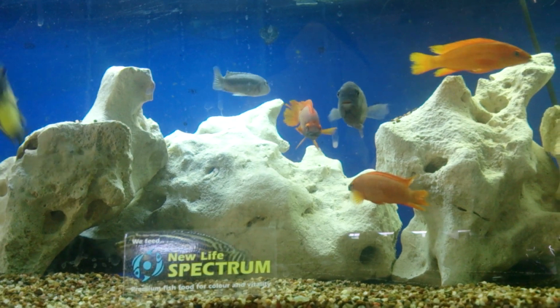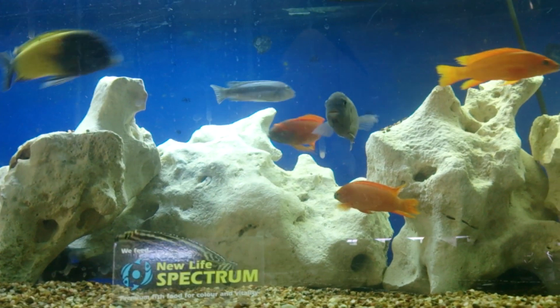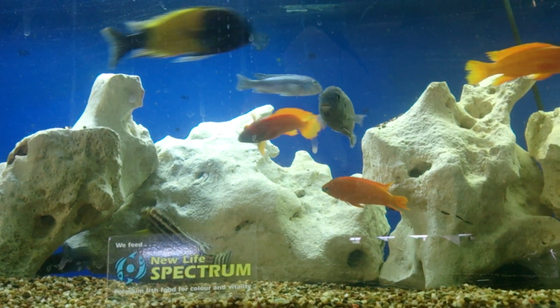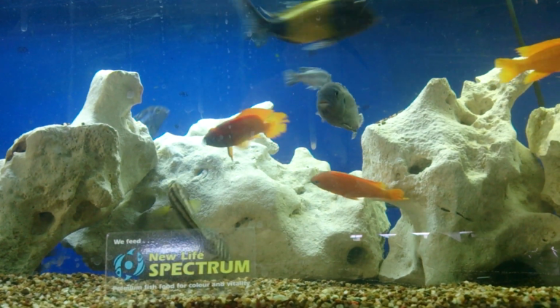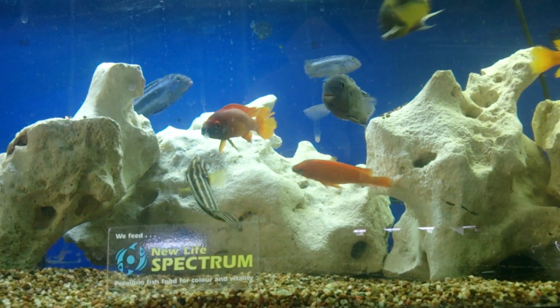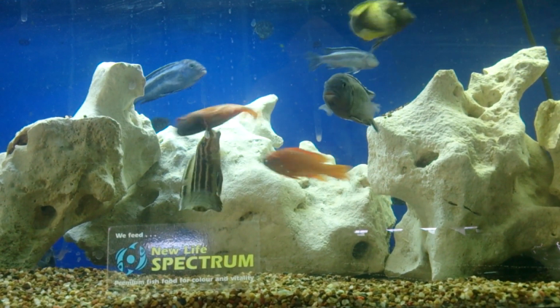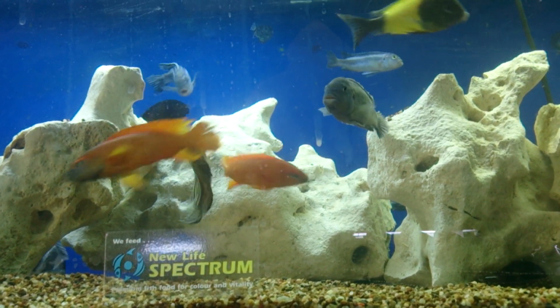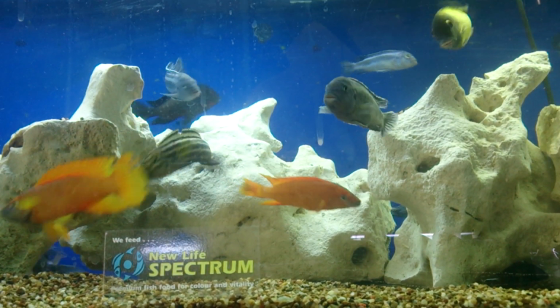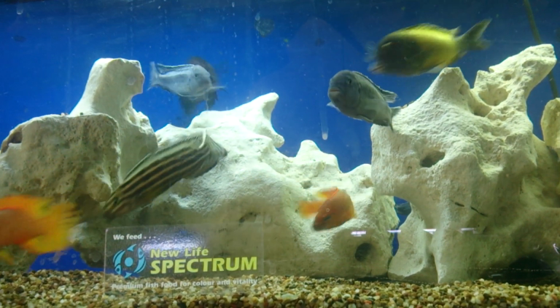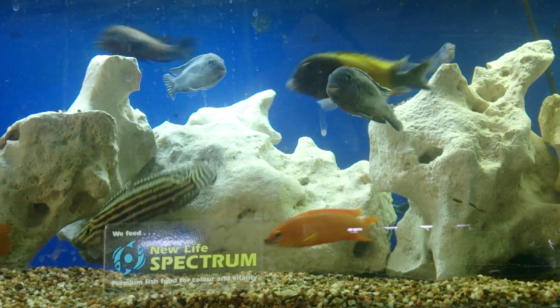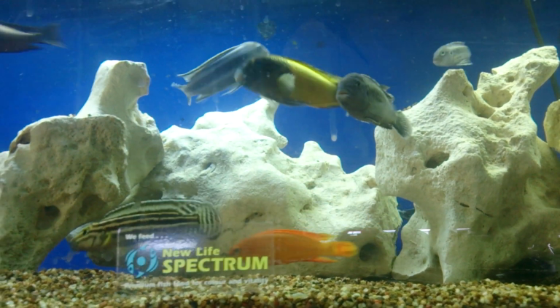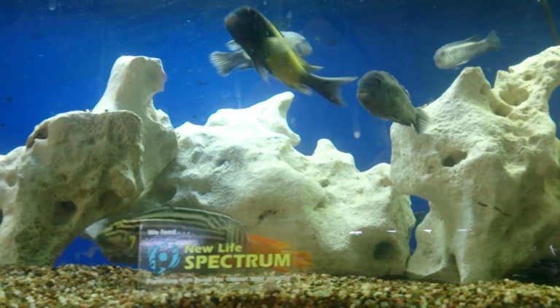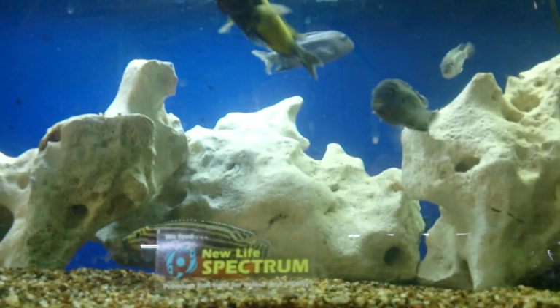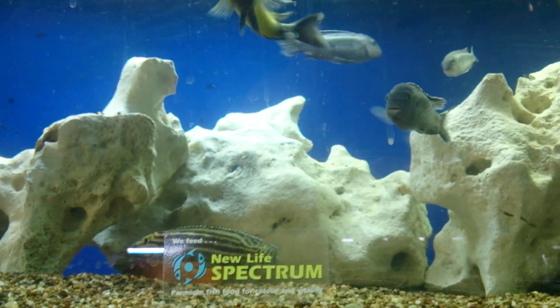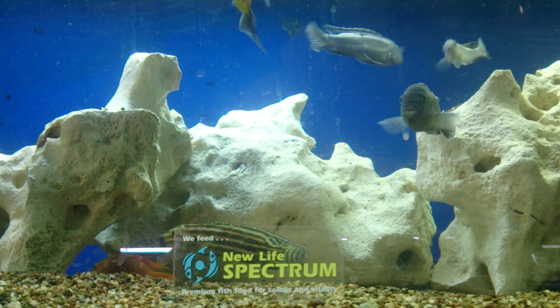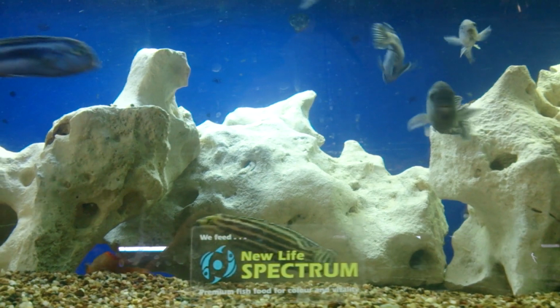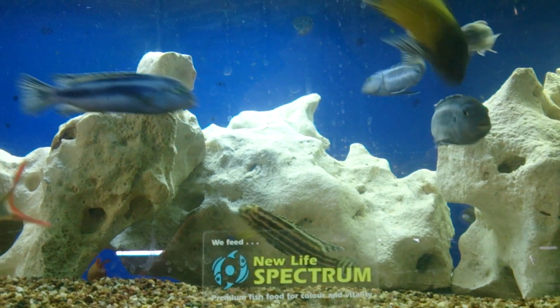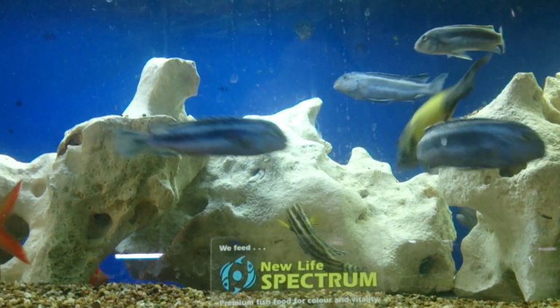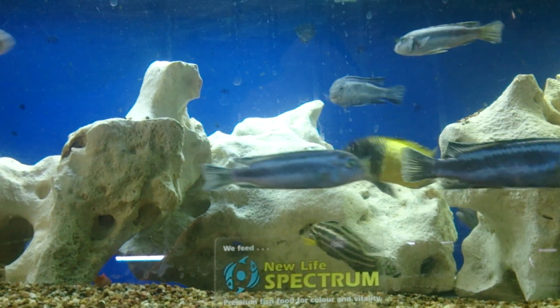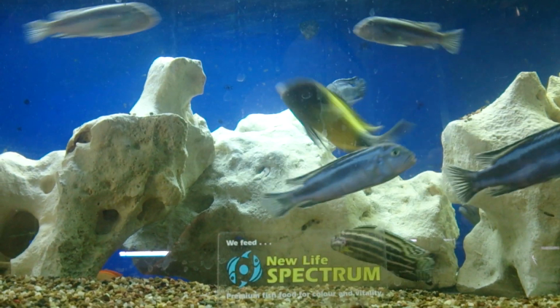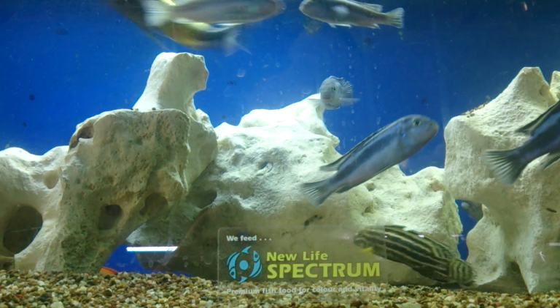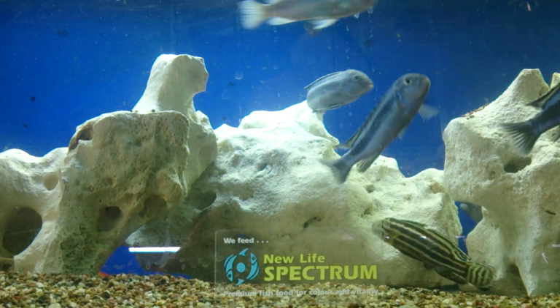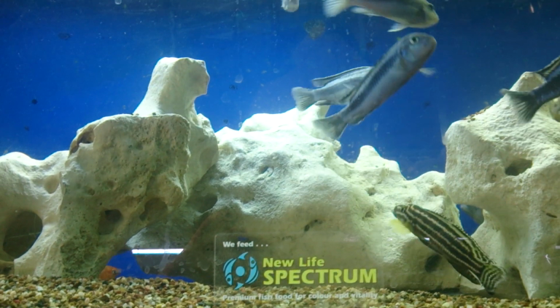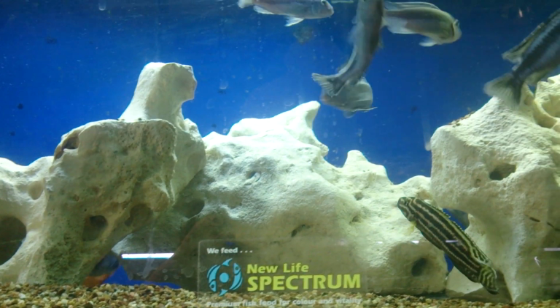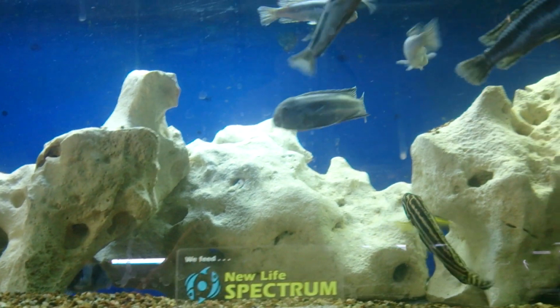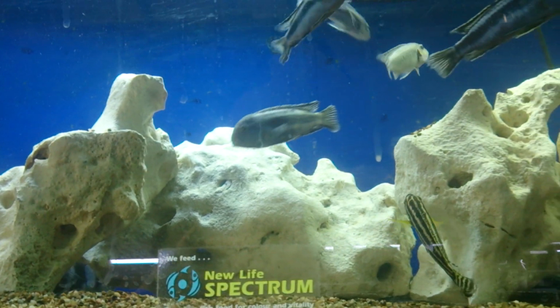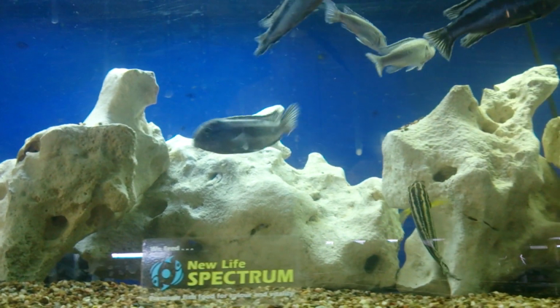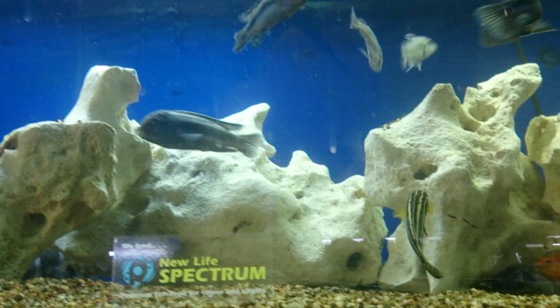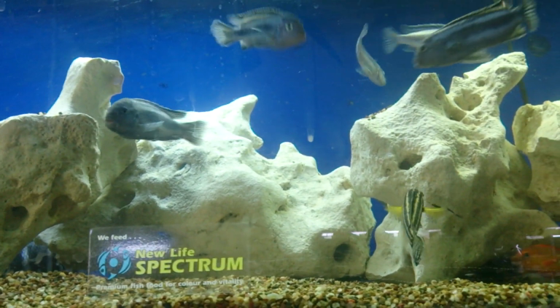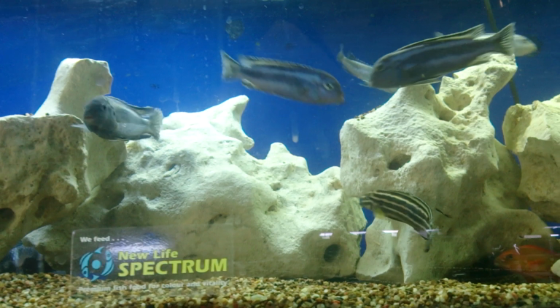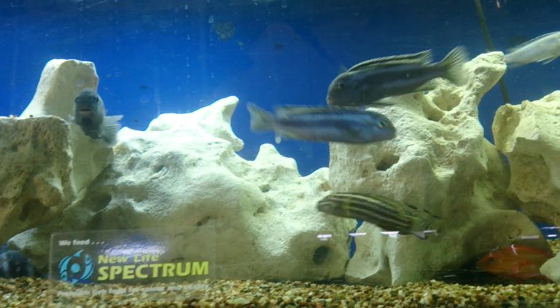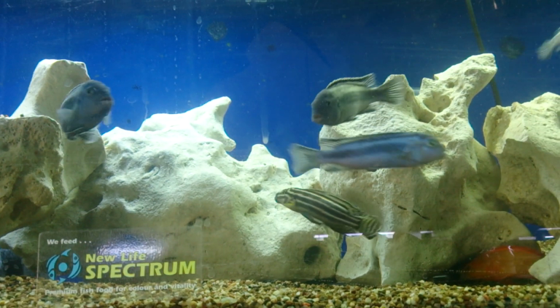That artificial amount of bacteria will mean that when you put your fish in, they won't have to go through an ammonia and nitrite phase.